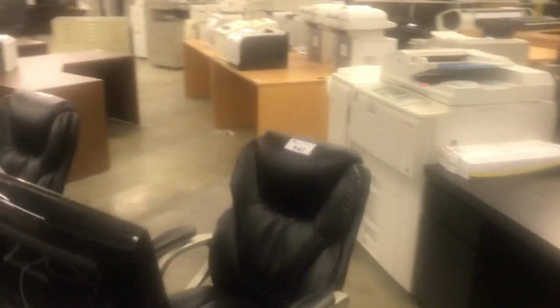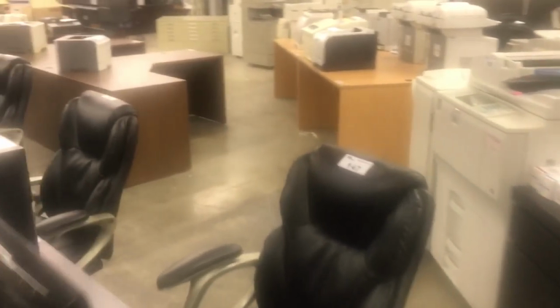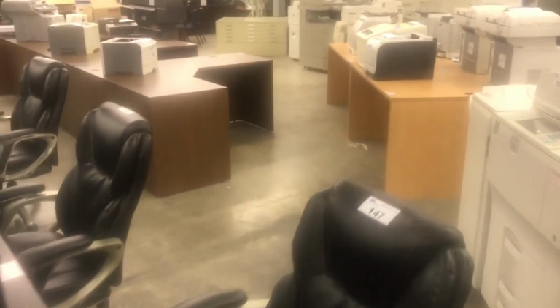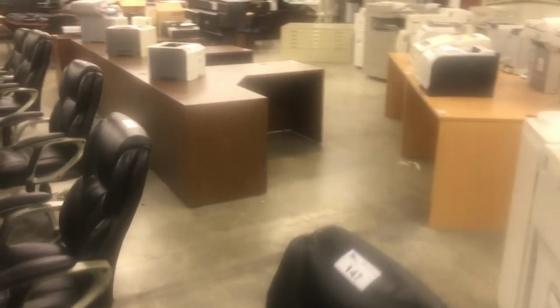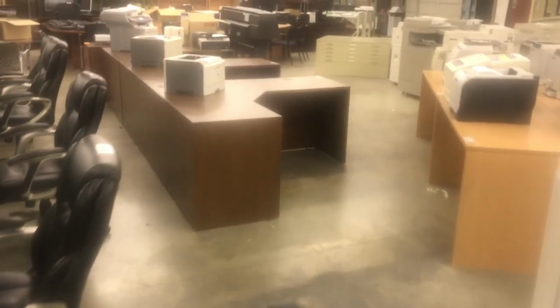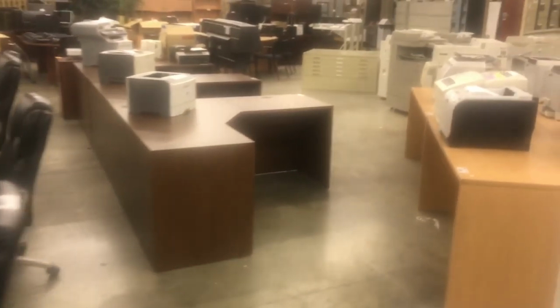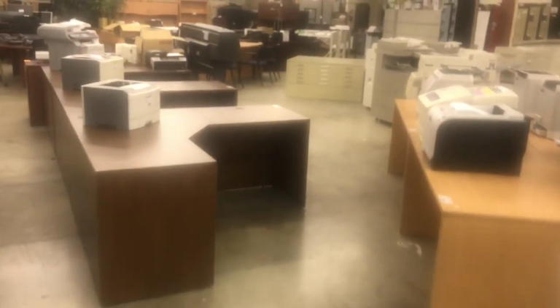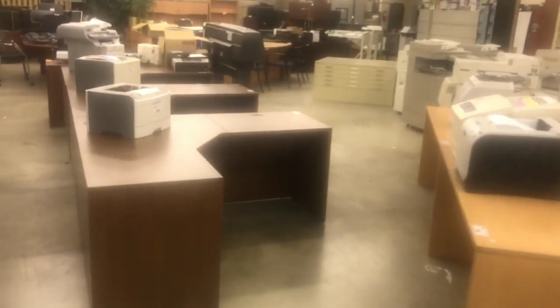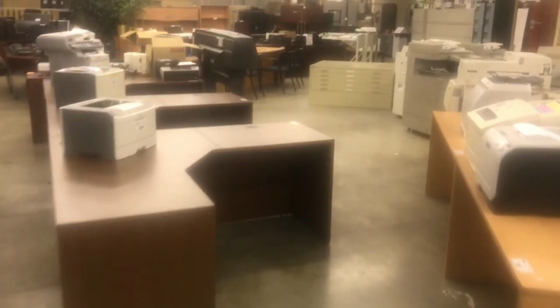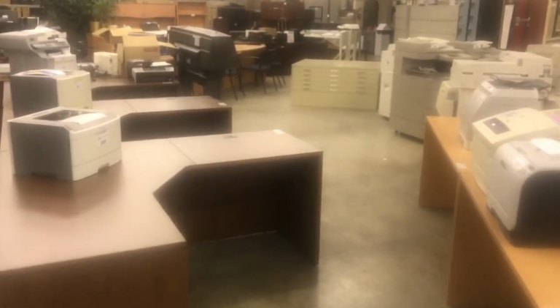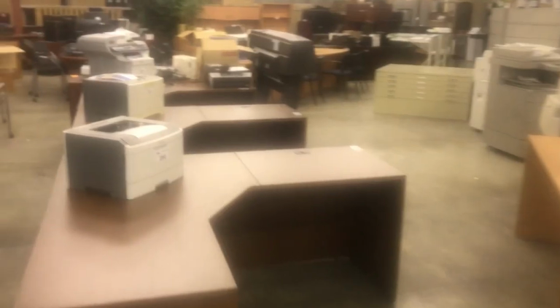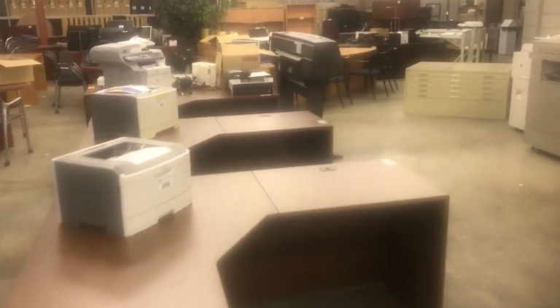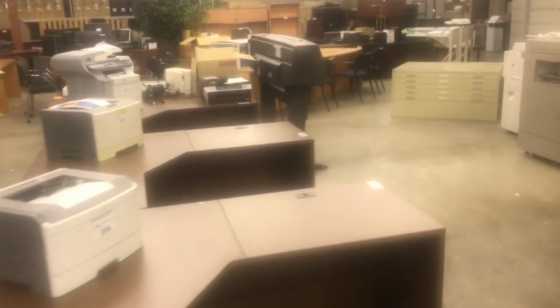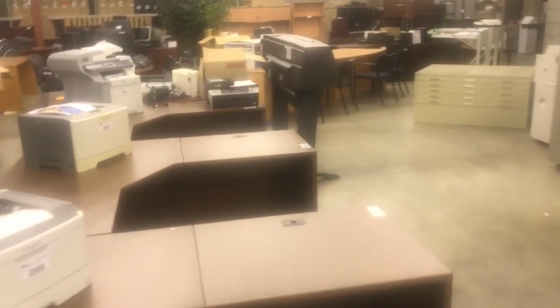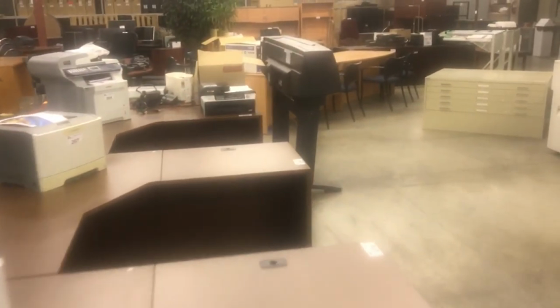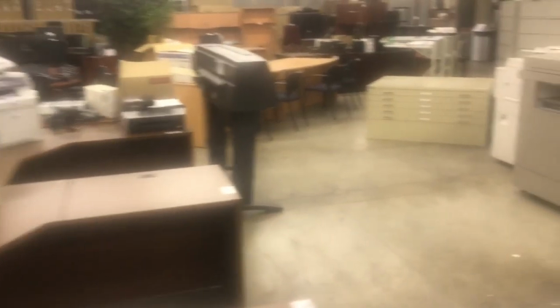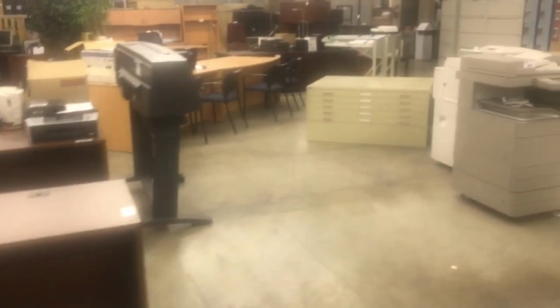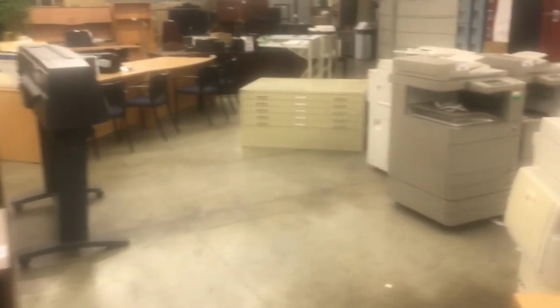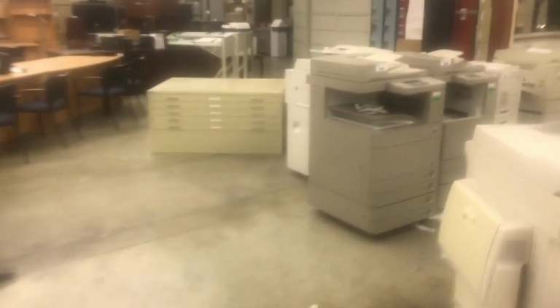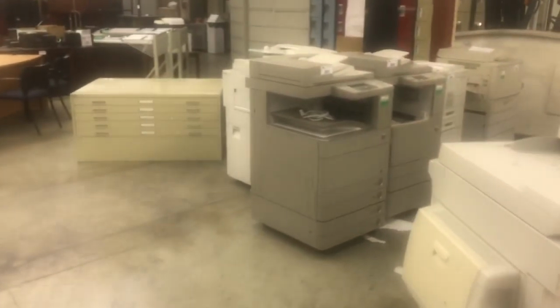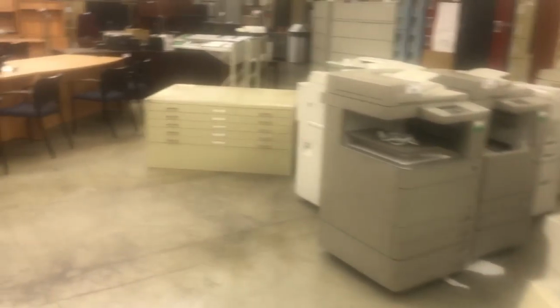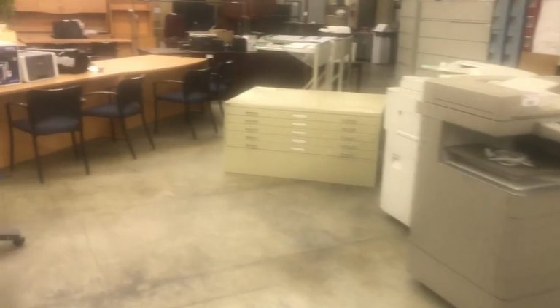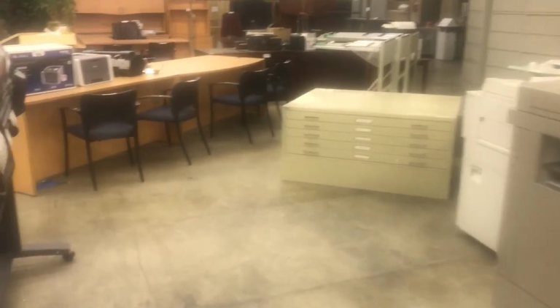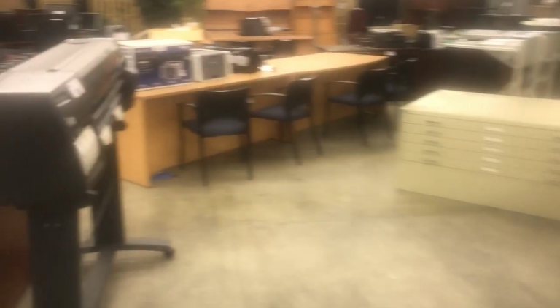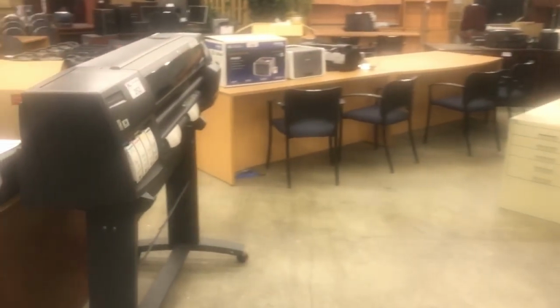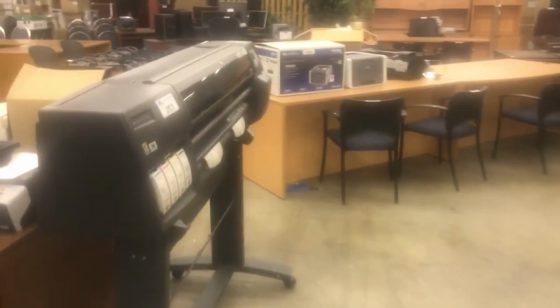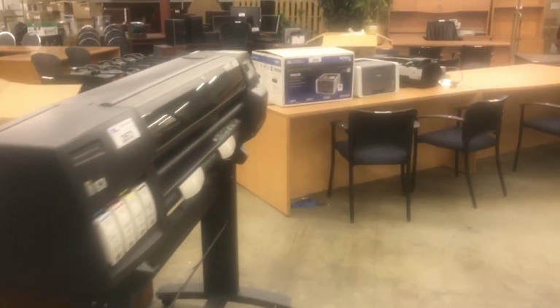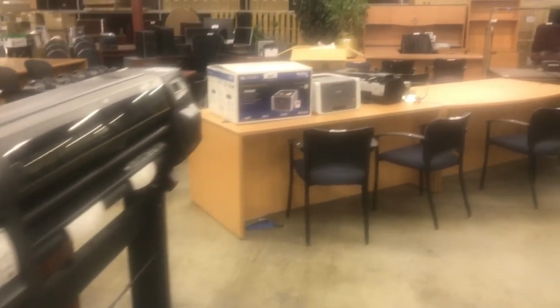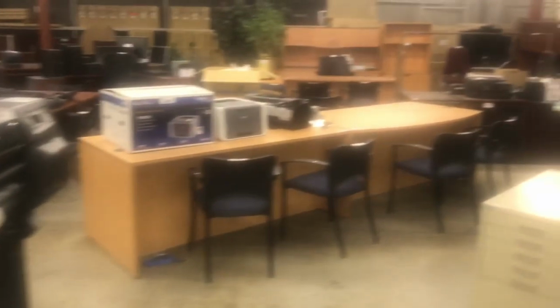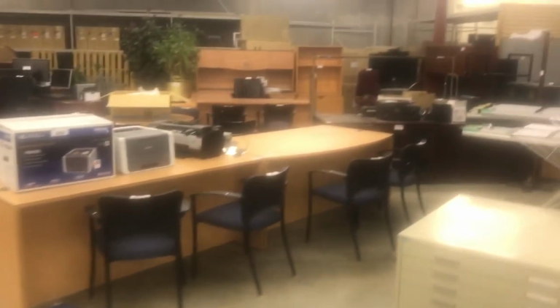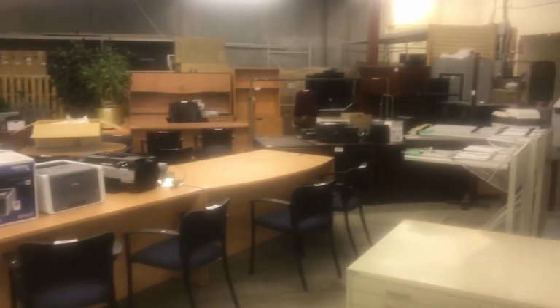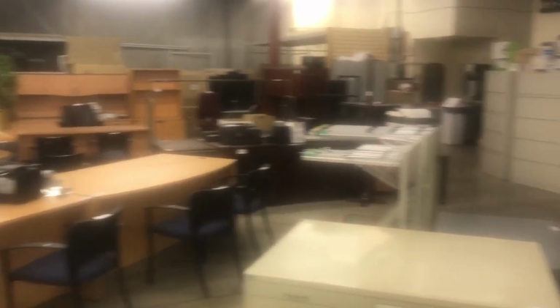Leather chairs, we've got big printers, we've got brand new plan files, mesh back chairs, dozens and dozens of digital copiers, wide-format printers, more furniture over there.